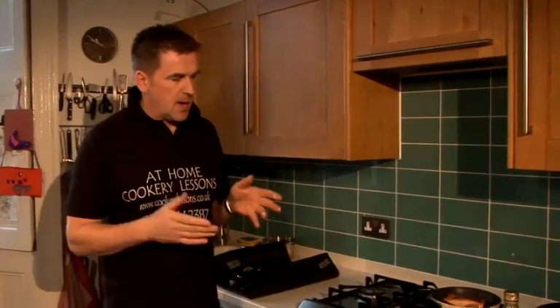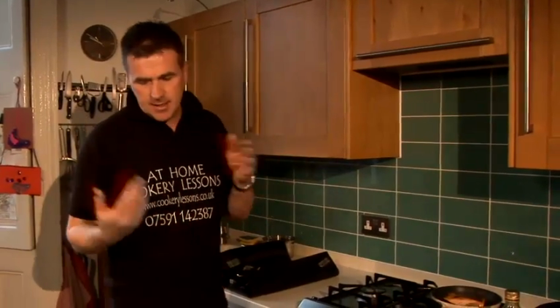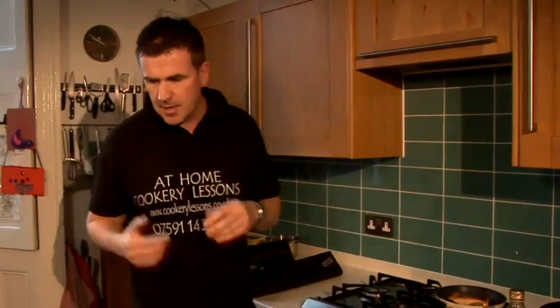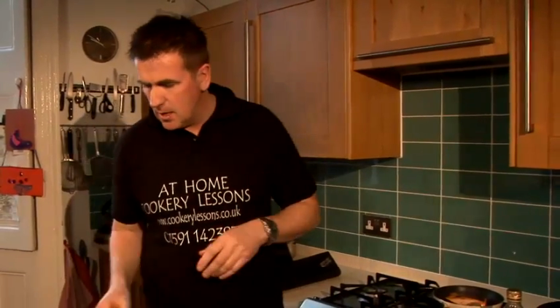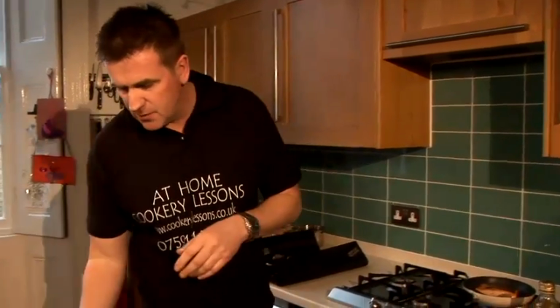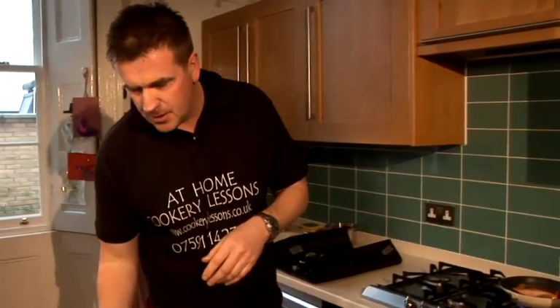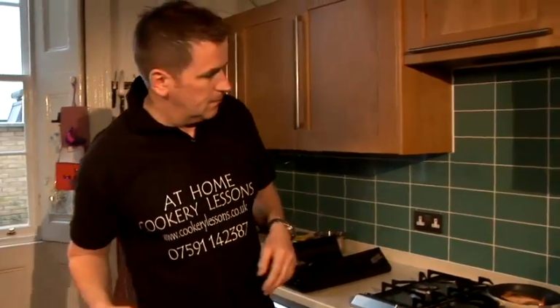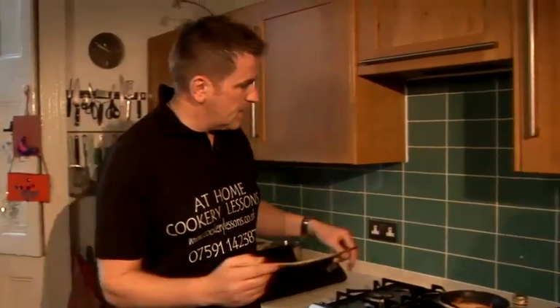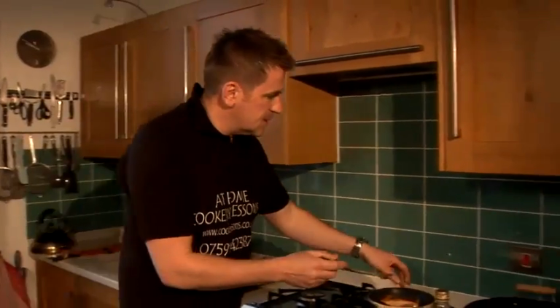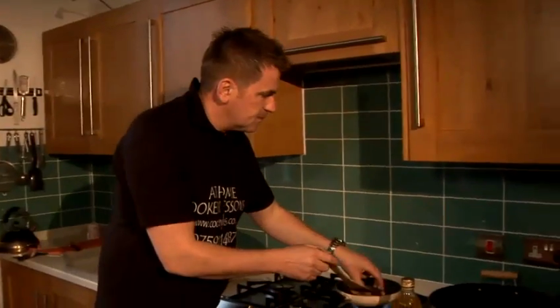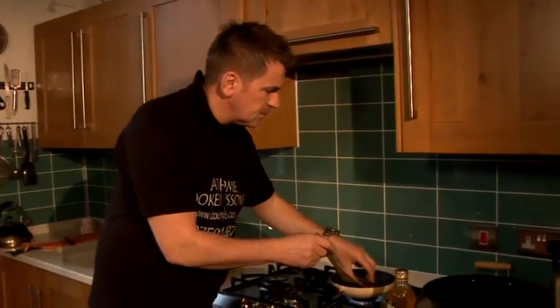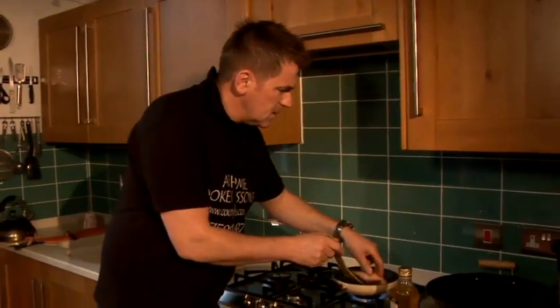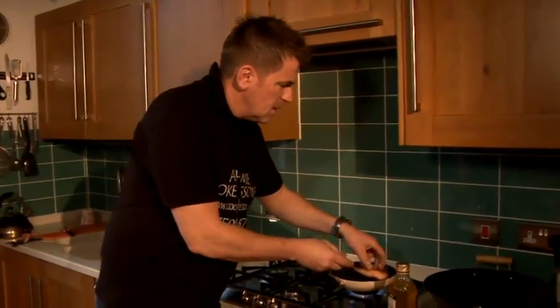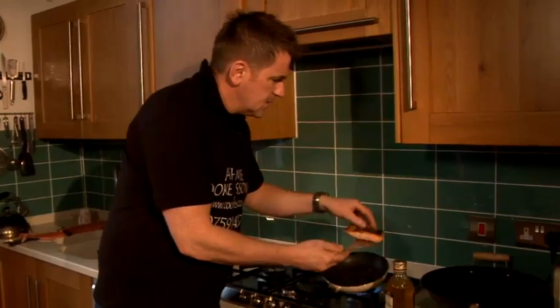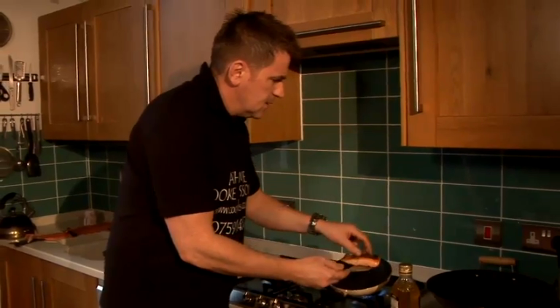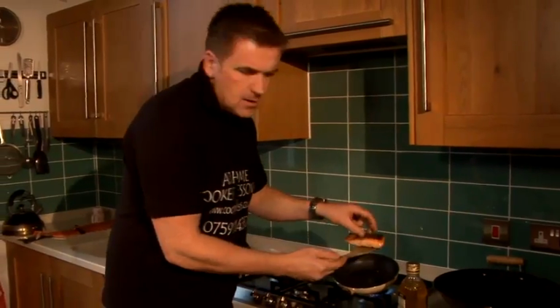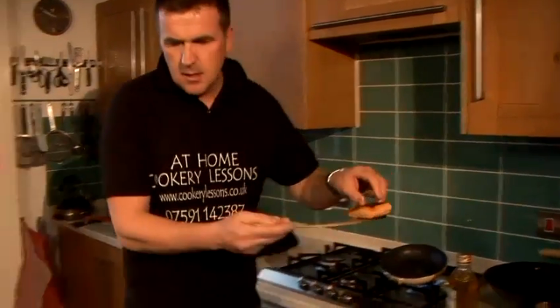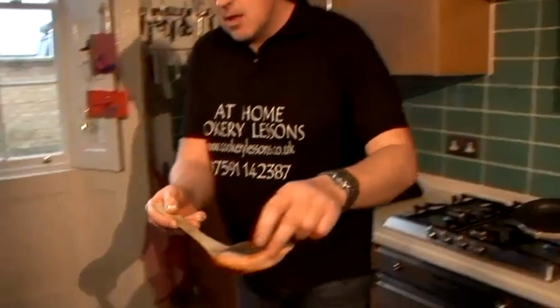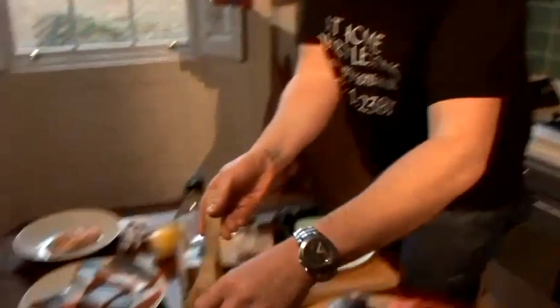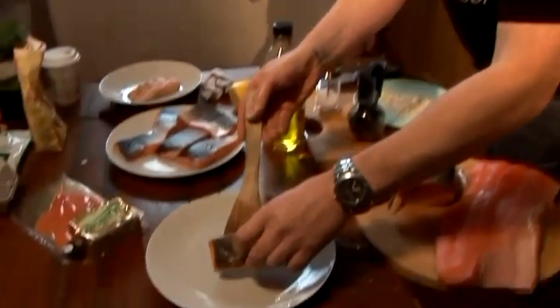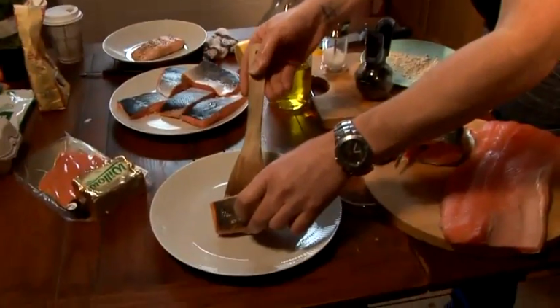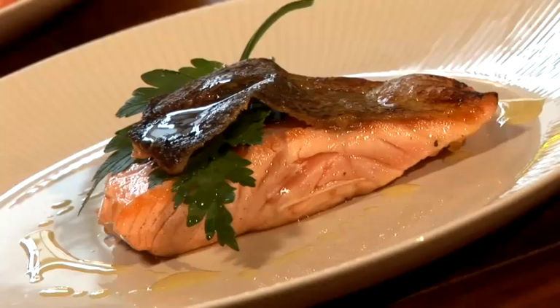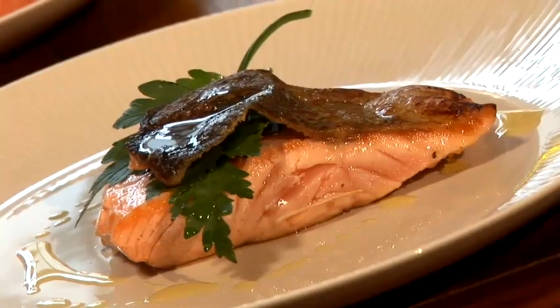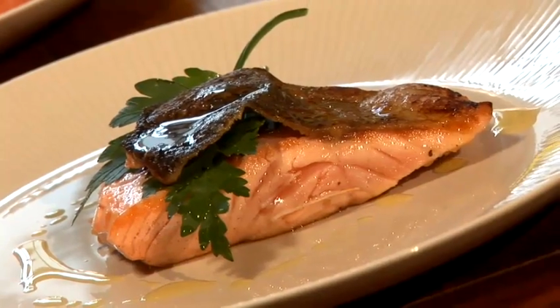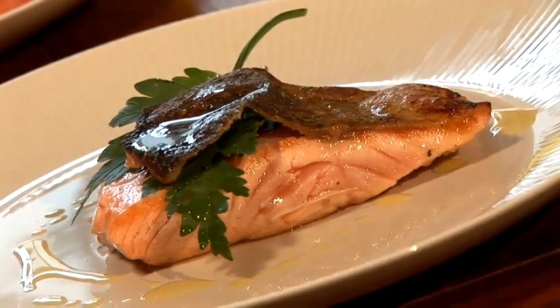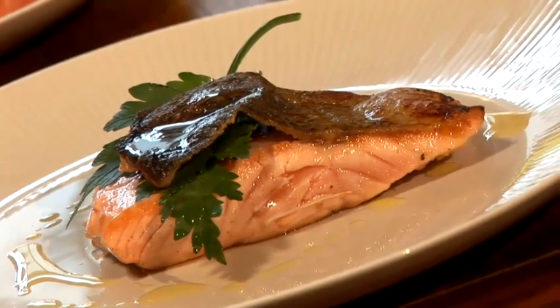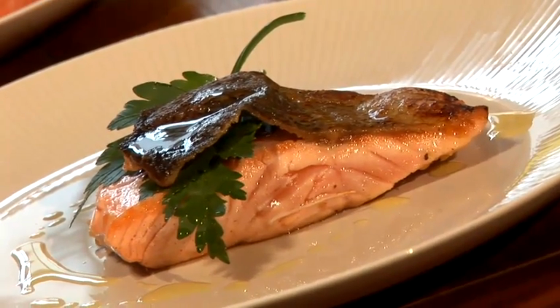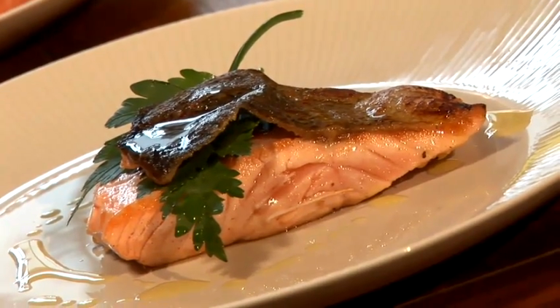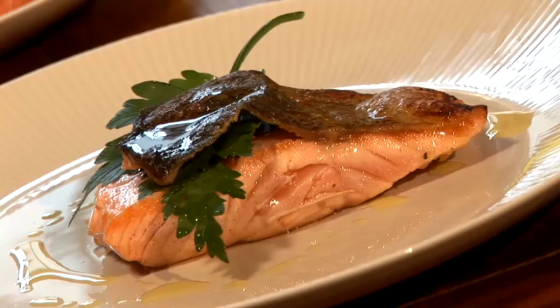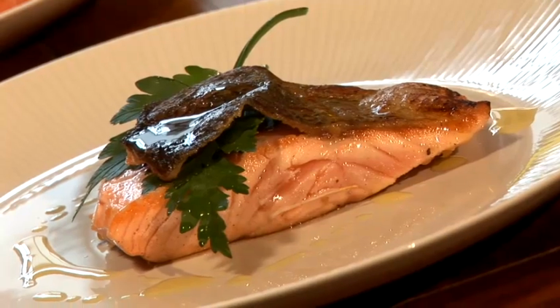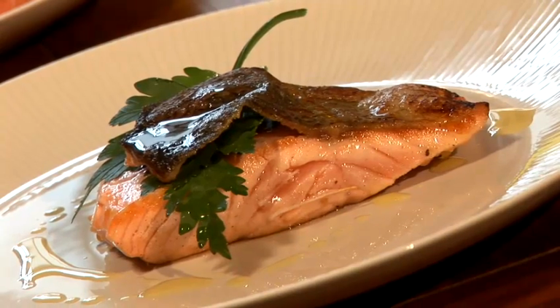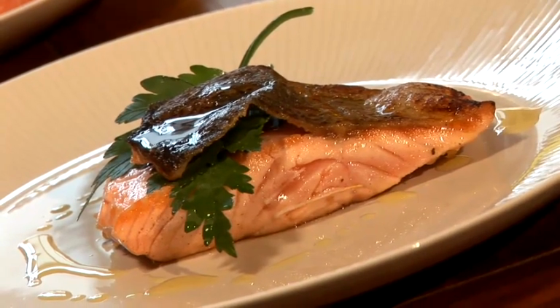In the pan and it's coming out, and we'll serve our salmon up. Pan seared. That's it — on a plate. Fantastic. And that's how I do pan seared salmon.